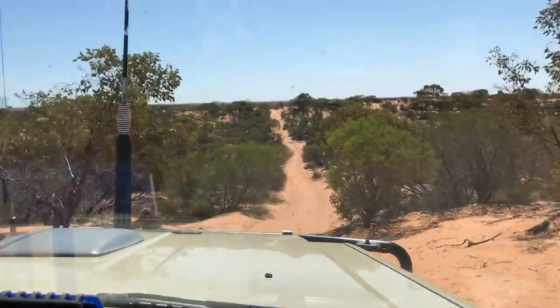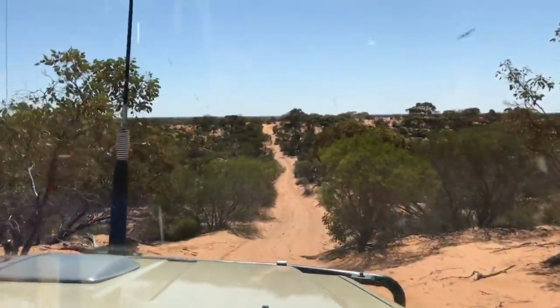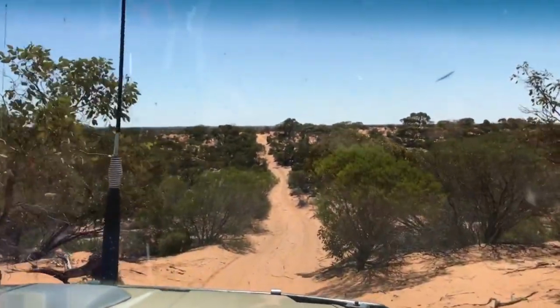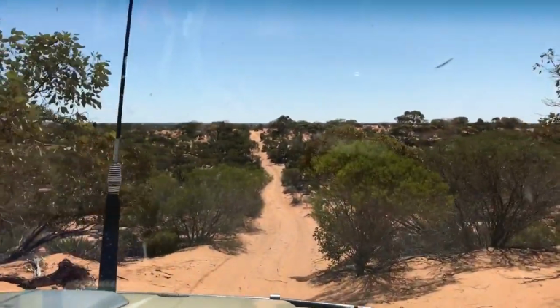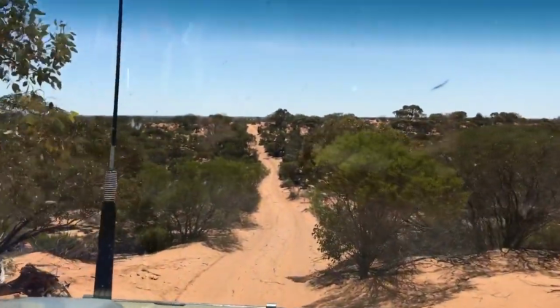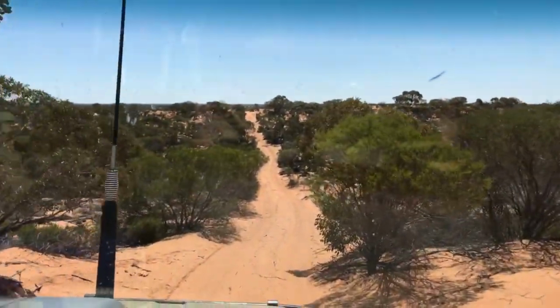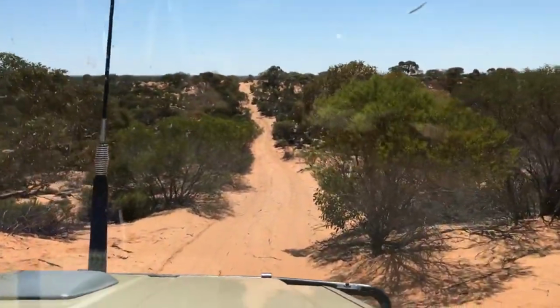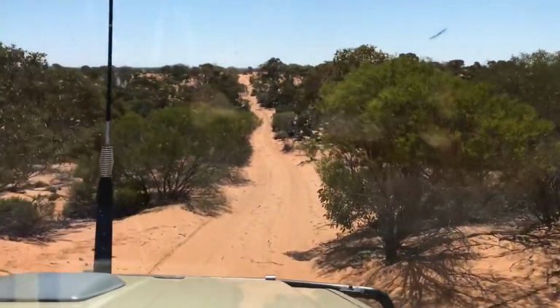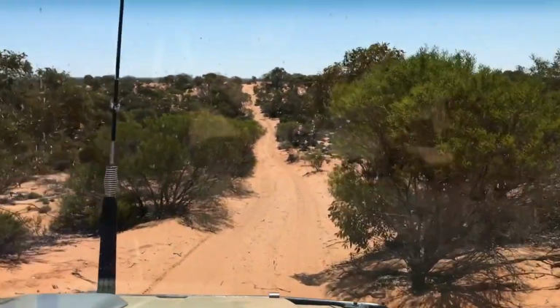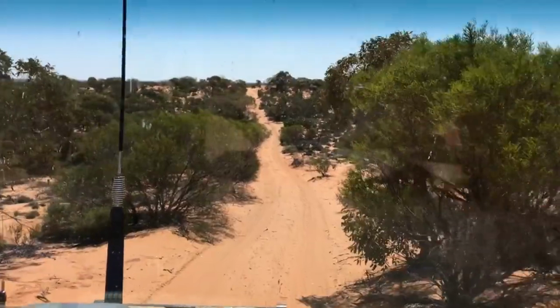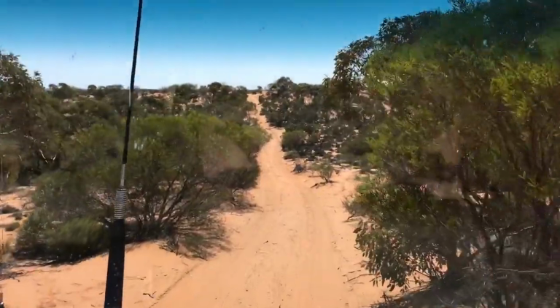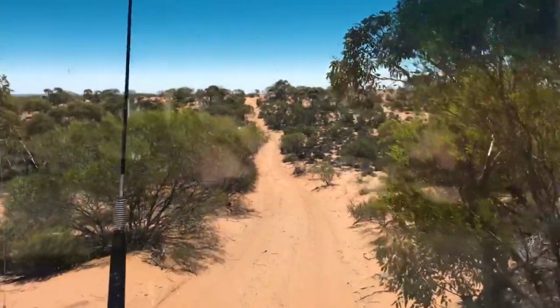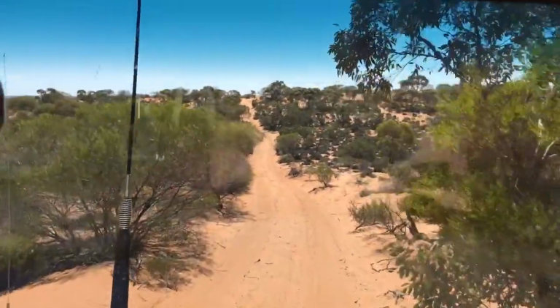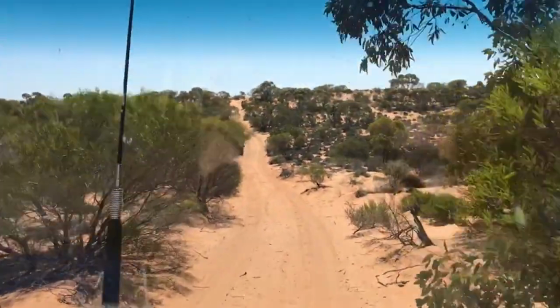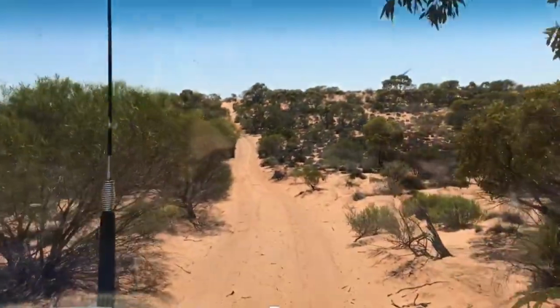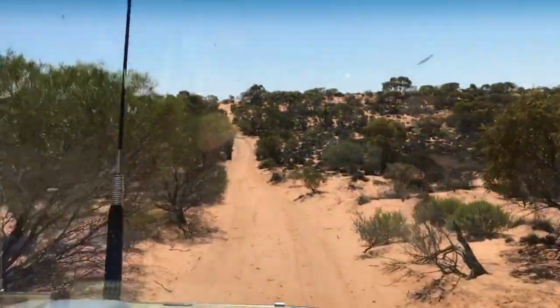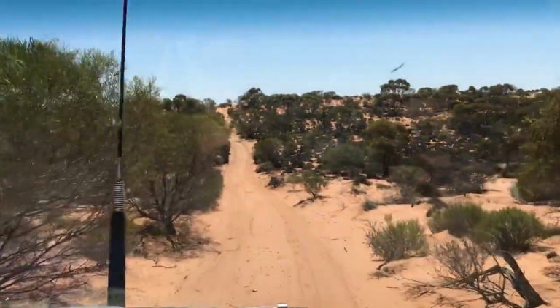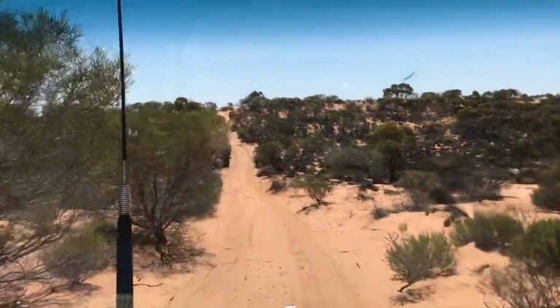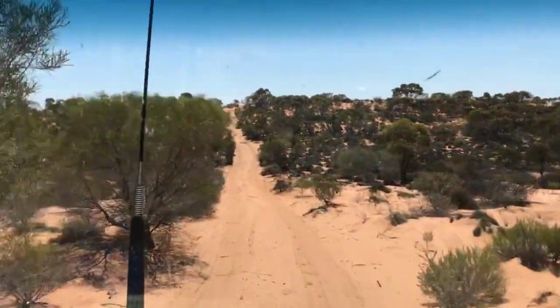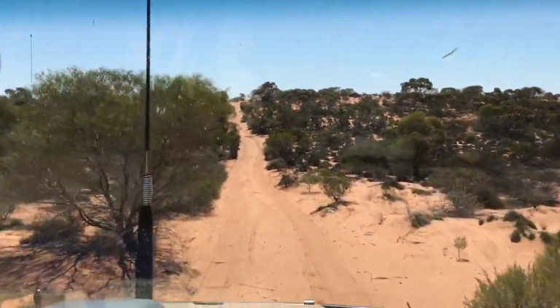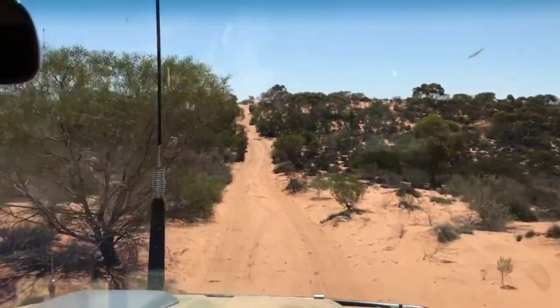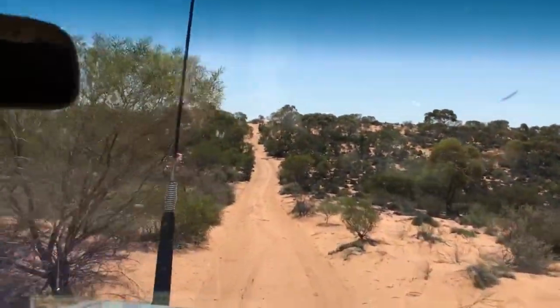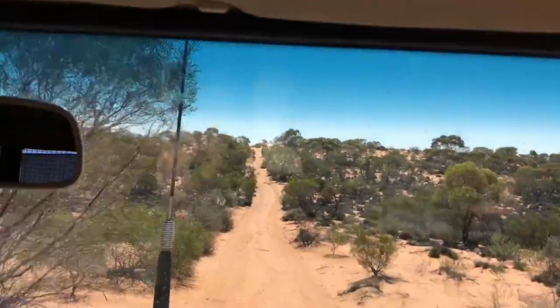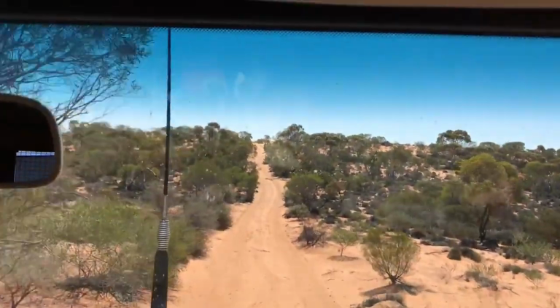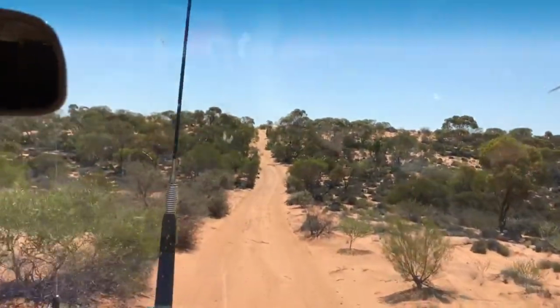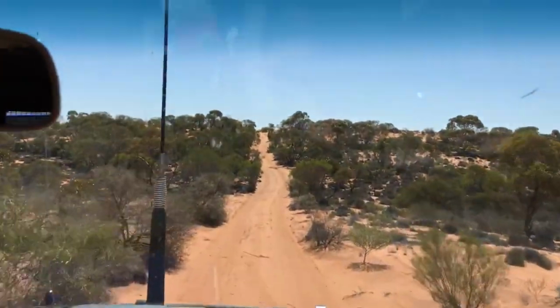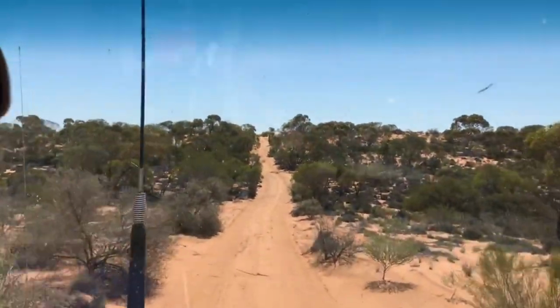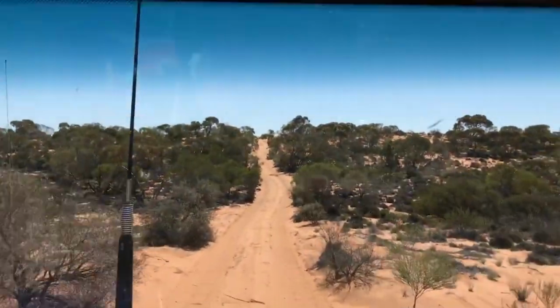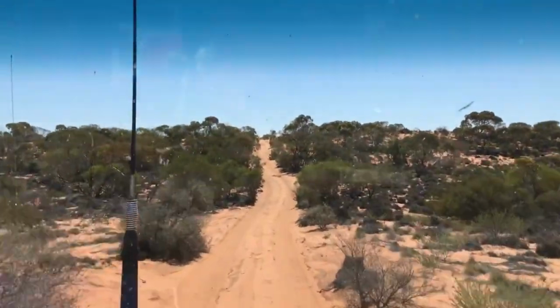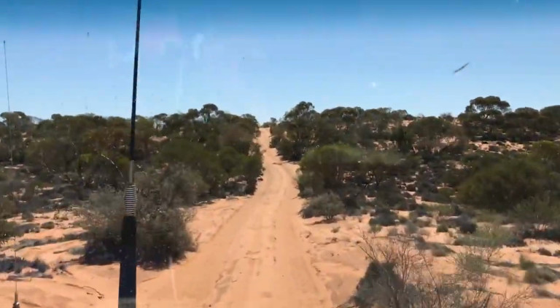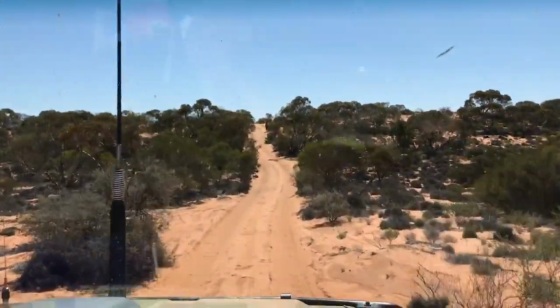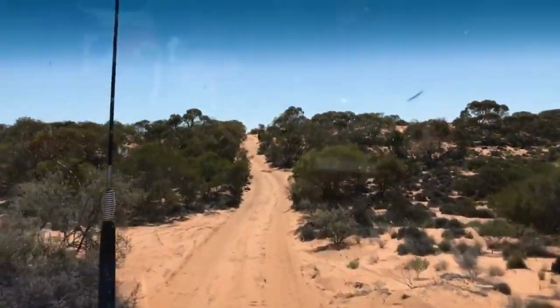Brilliant, there you go. There's a bit of an overview of the top section after Googs Lake. This is what it's like — beautiful.